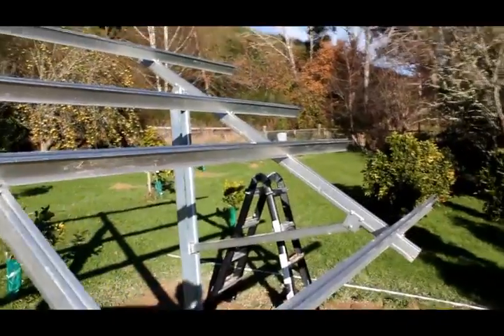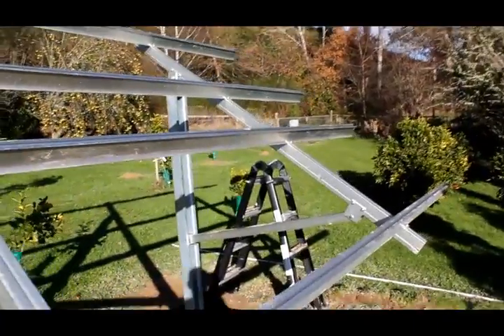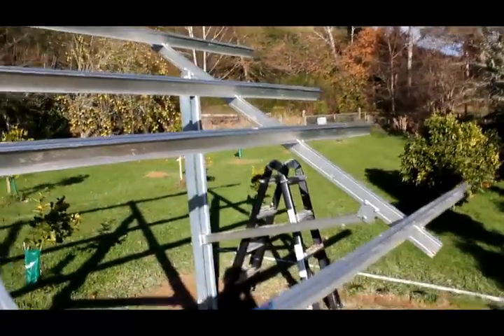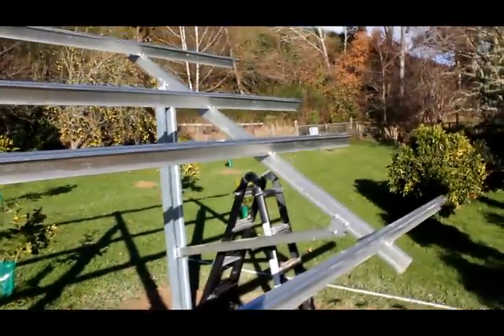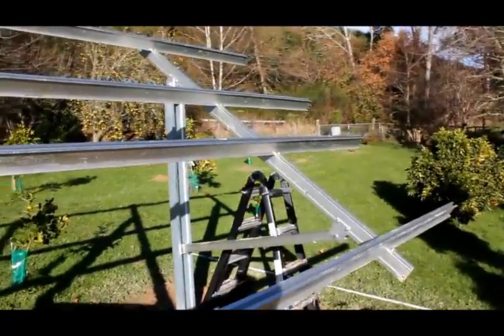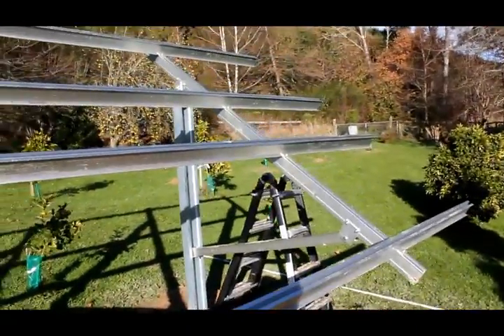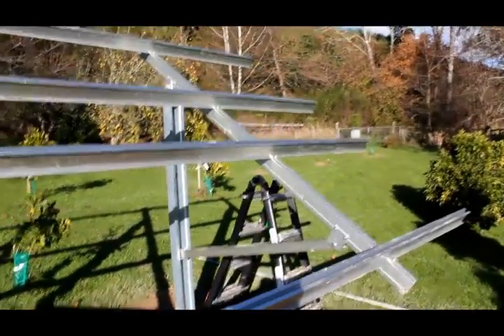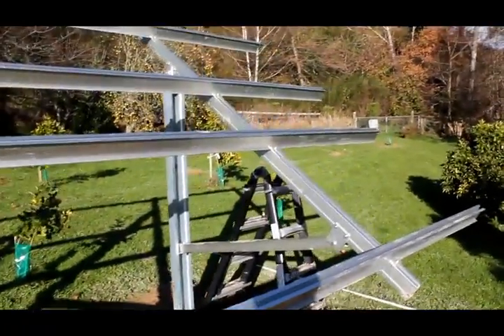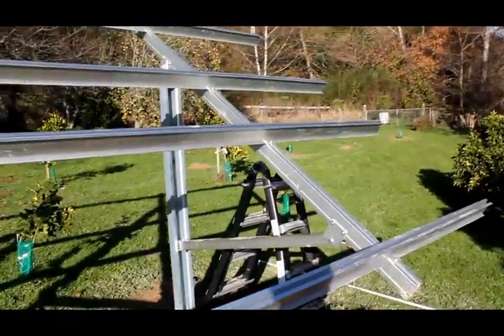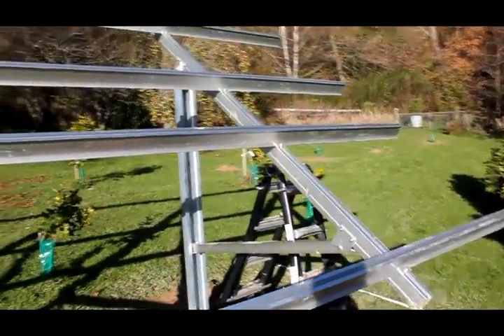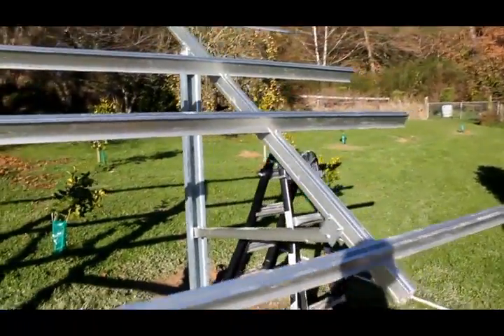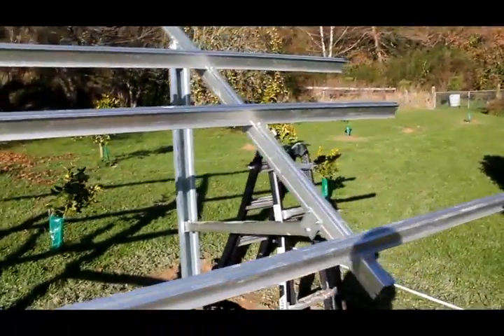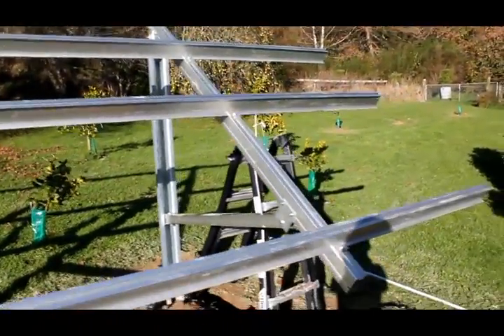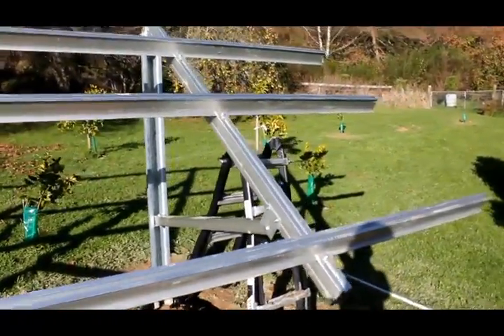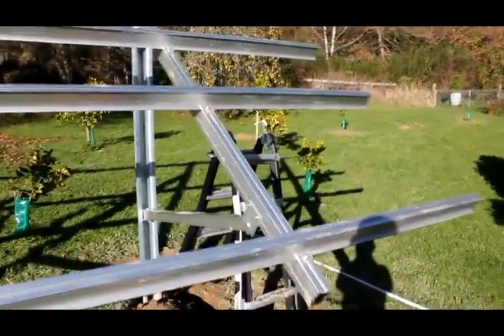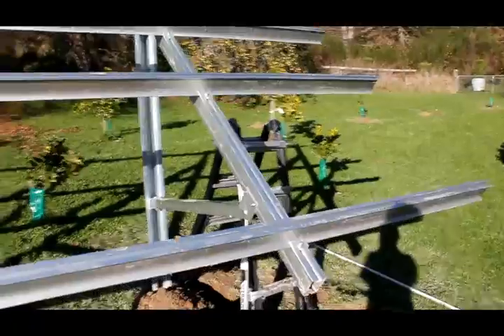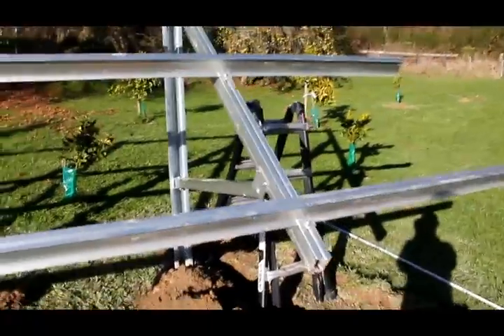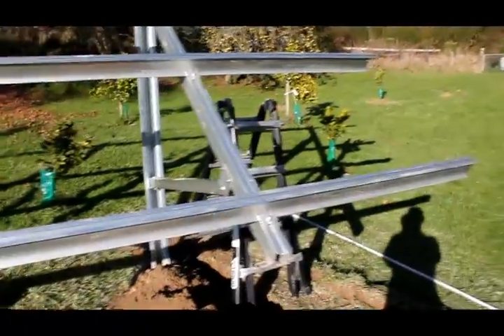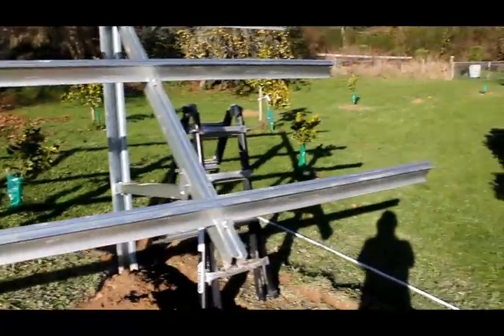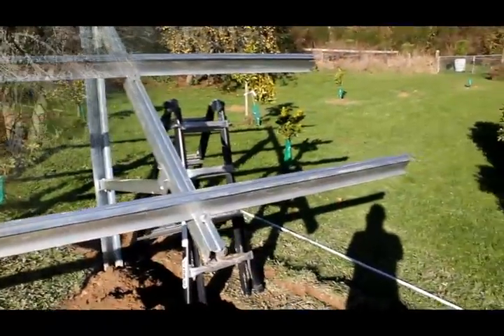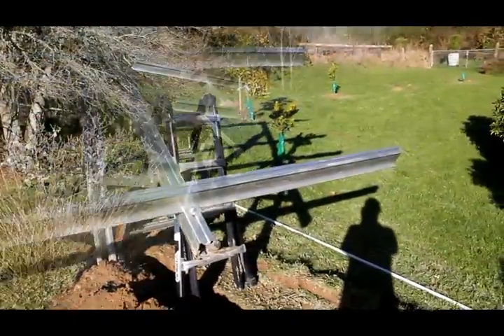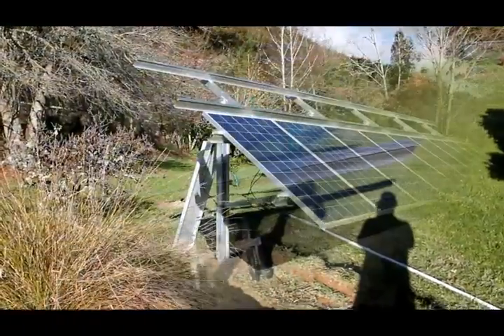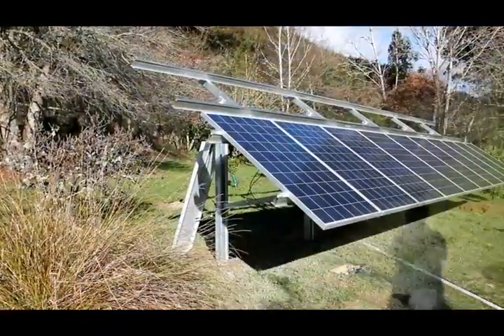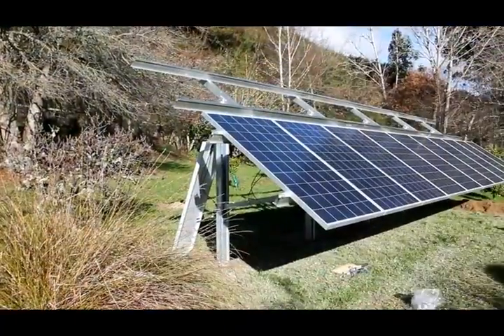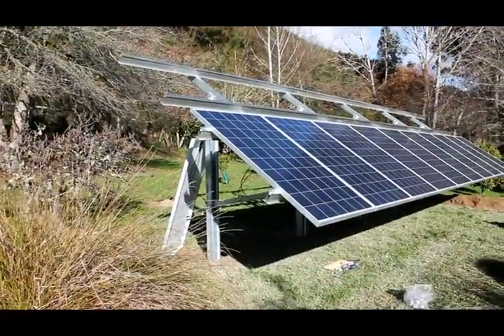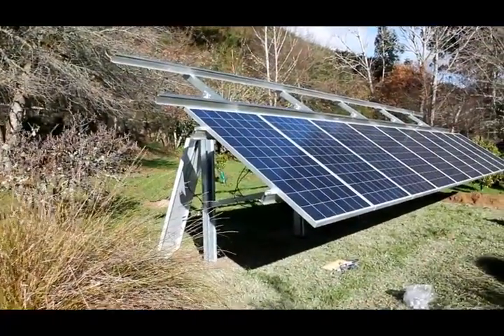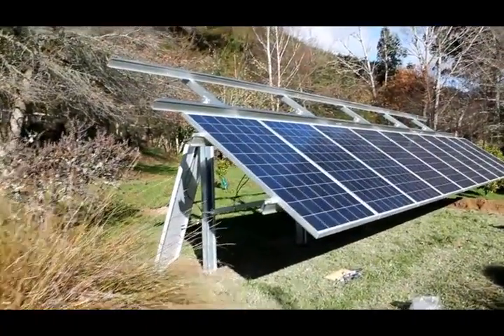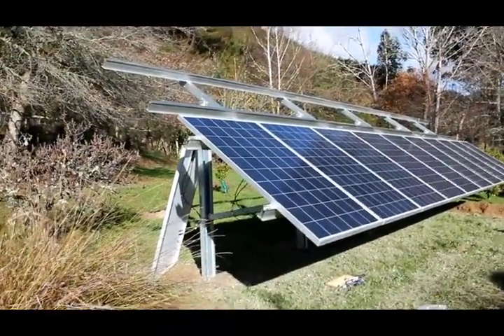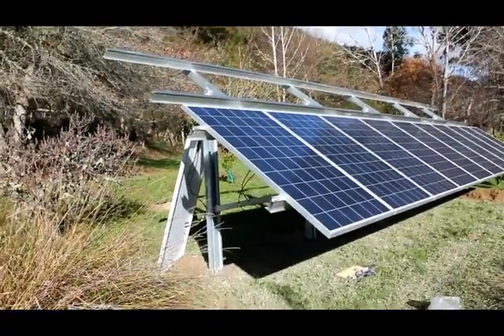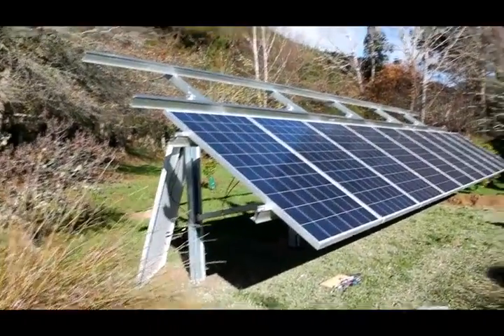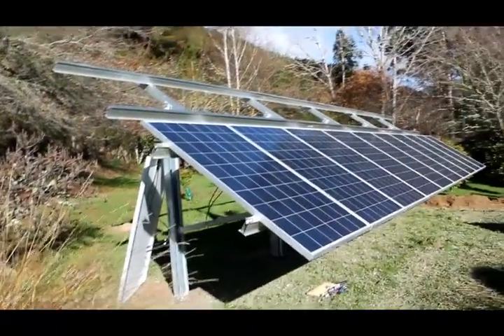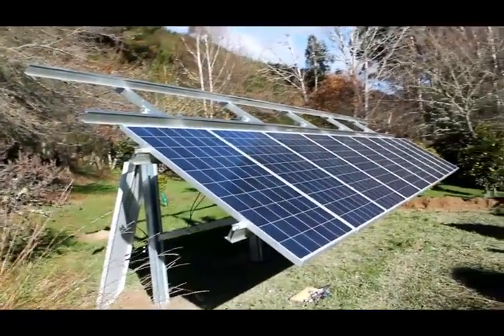We're about a metre off the ground at the bottom edge, so when you put the panels on you can still get underneath them to cut away the grass and that sort of thing.